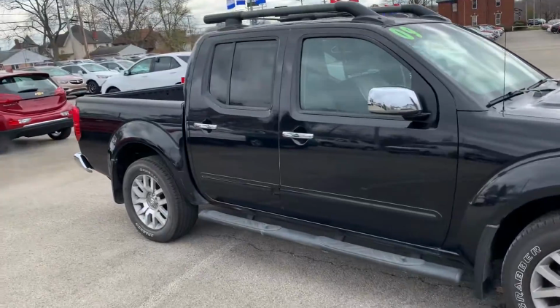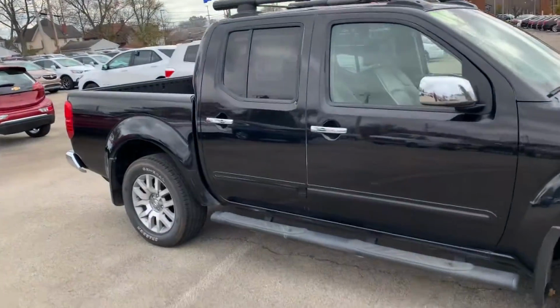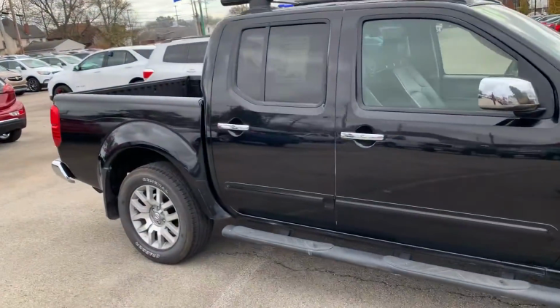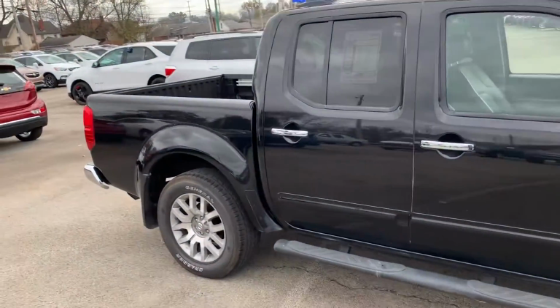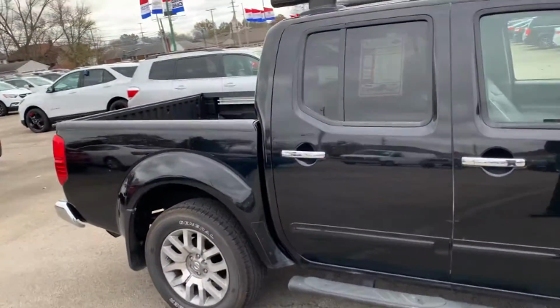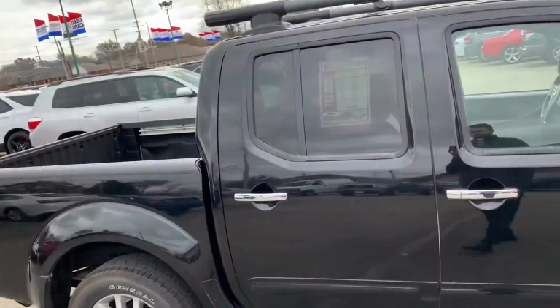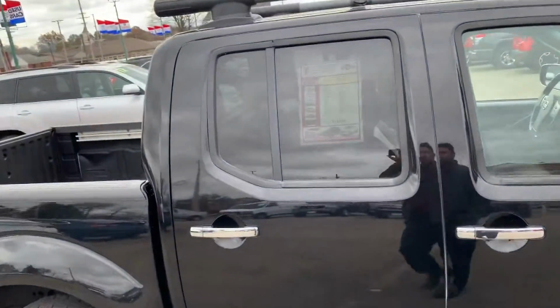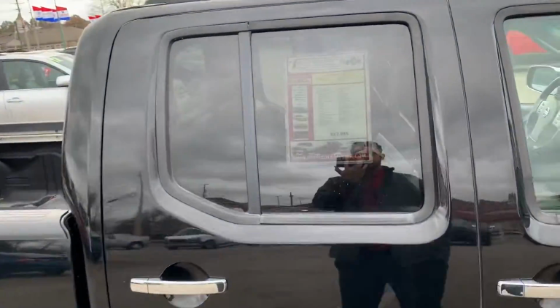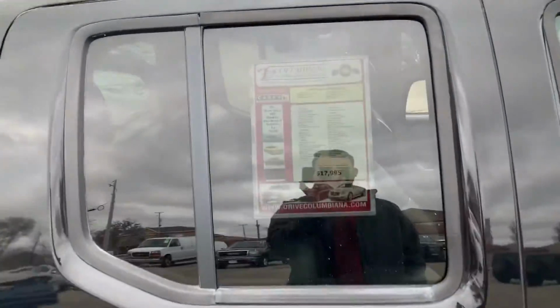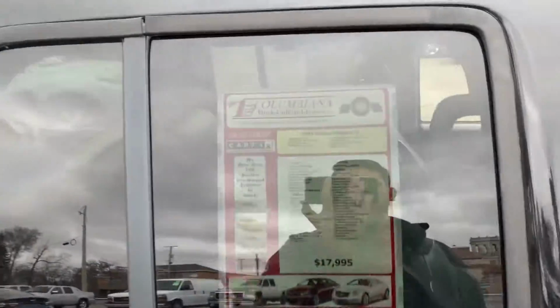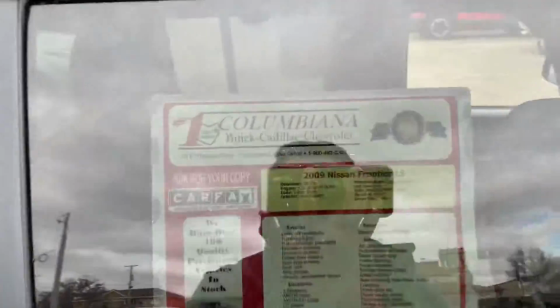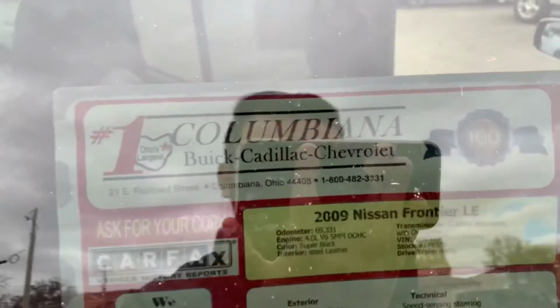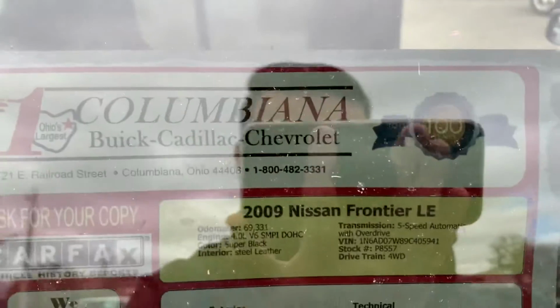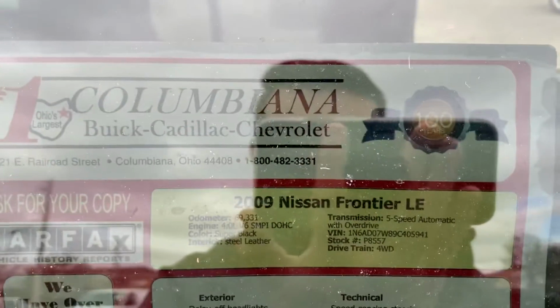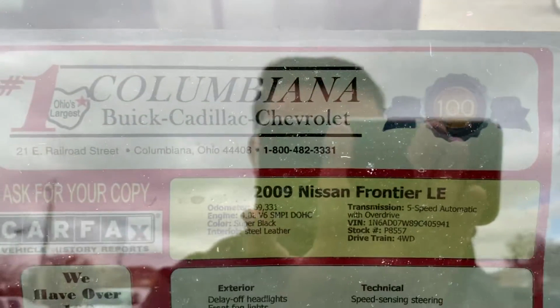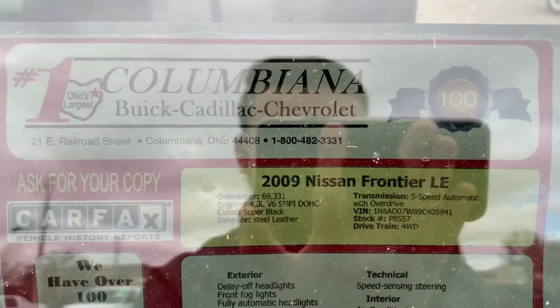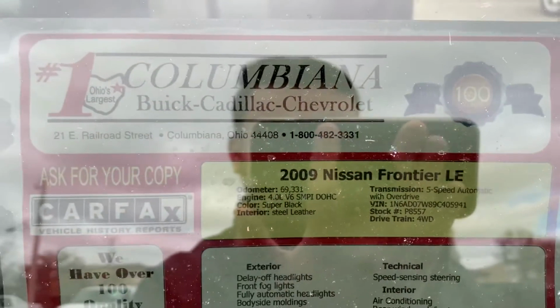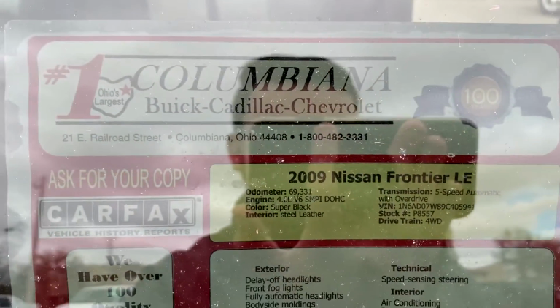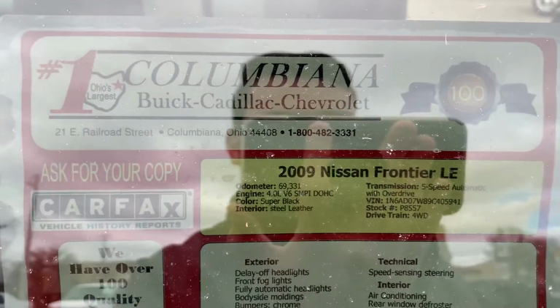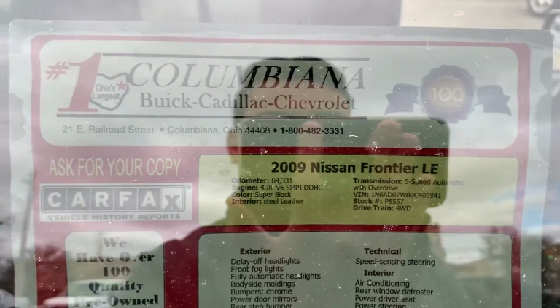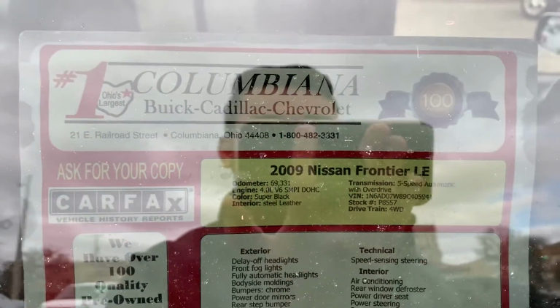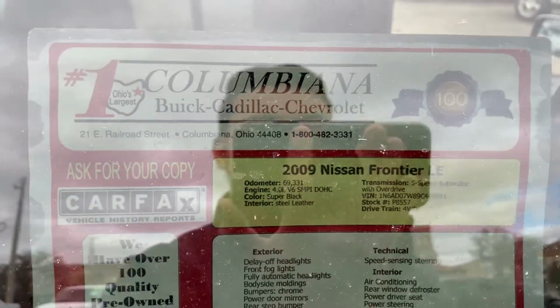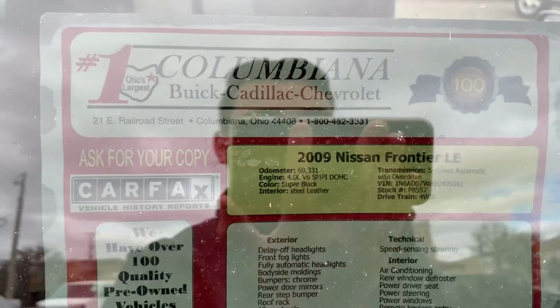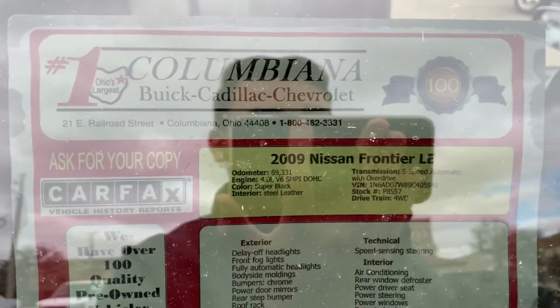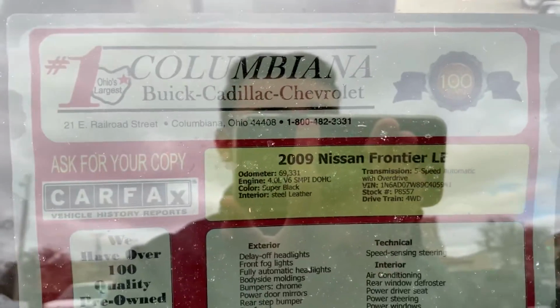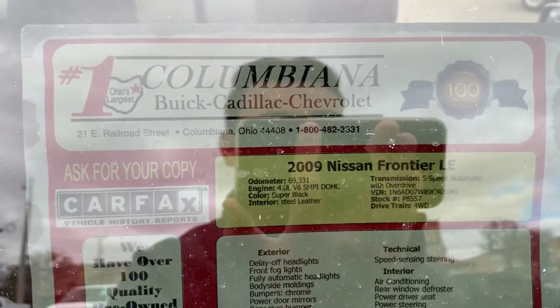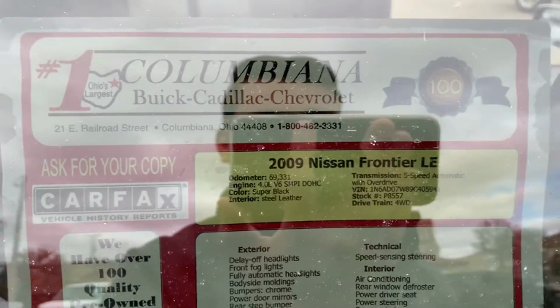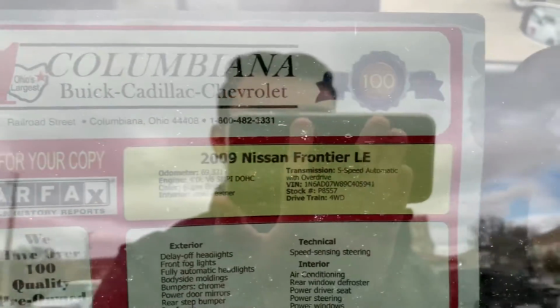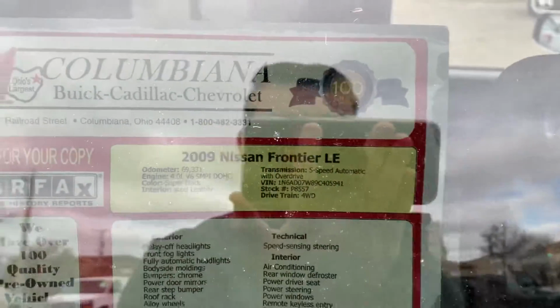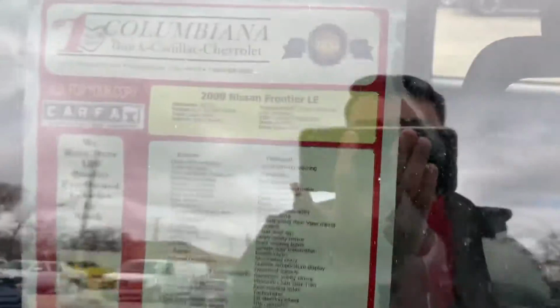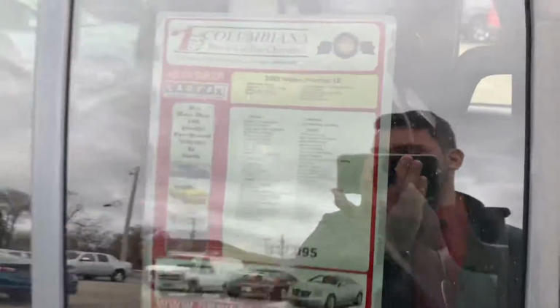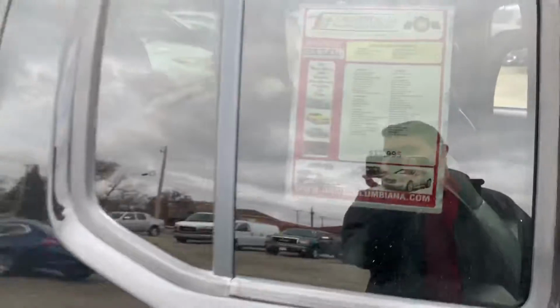Just under 70,000 miles — 69 and some change. Here is our window sticker up here. 4.0 liter V6, black exterior, gray leather inside, five speed automatic, and it is four wheel drive.